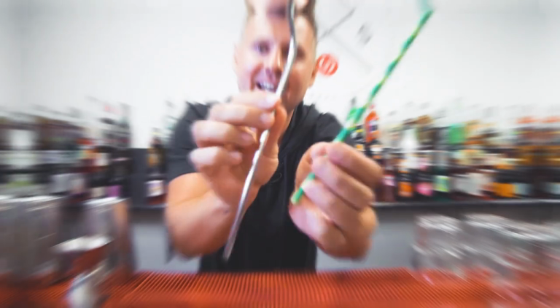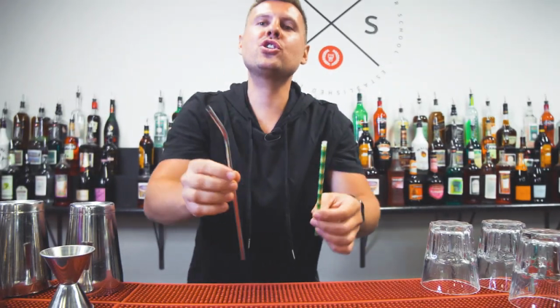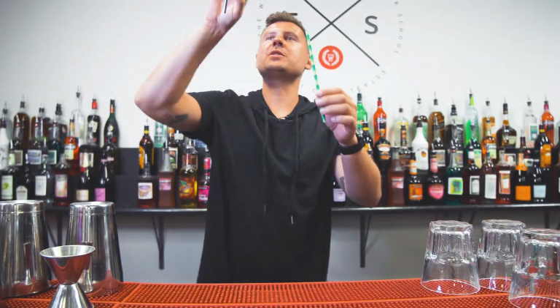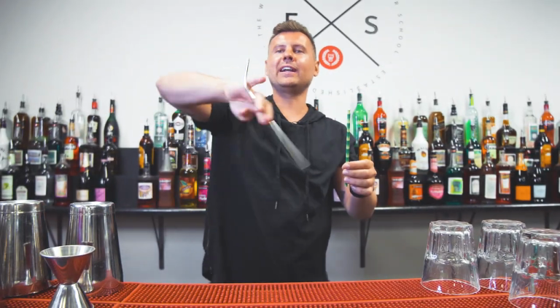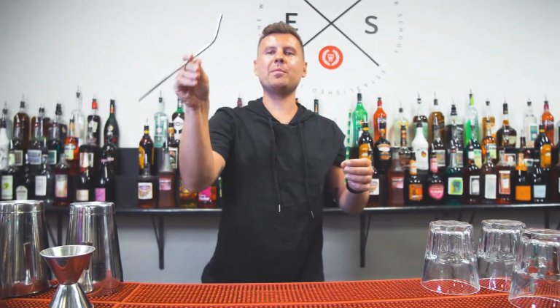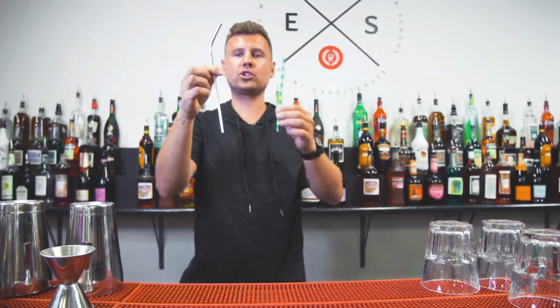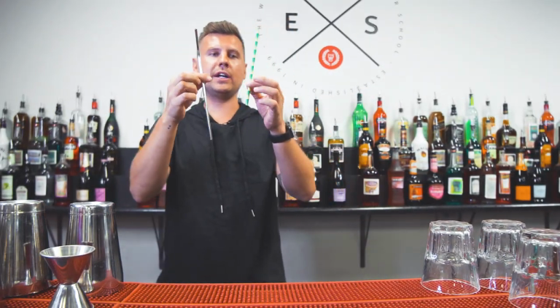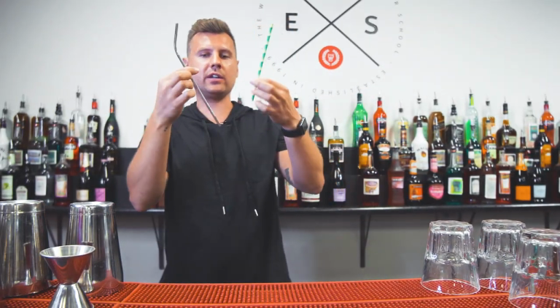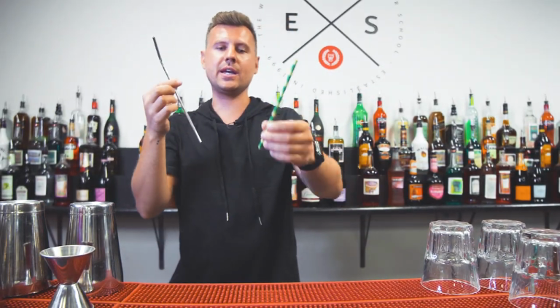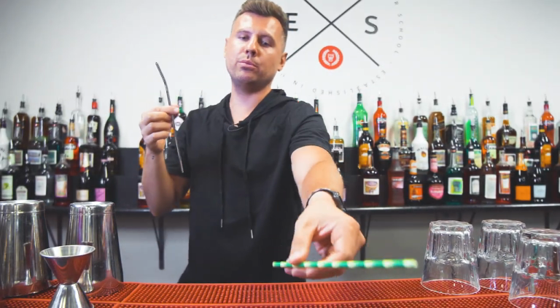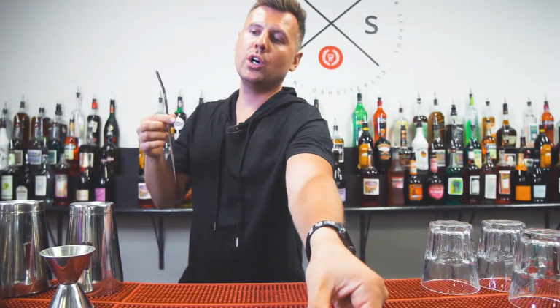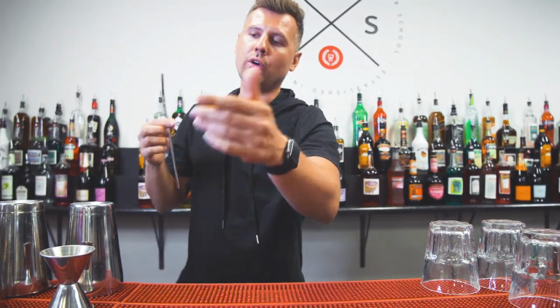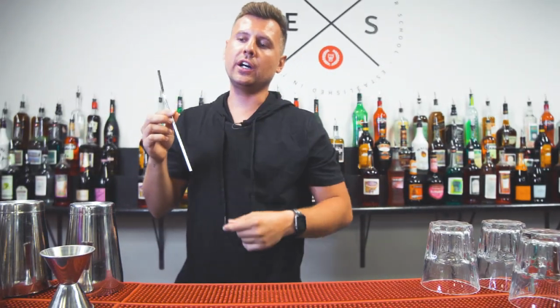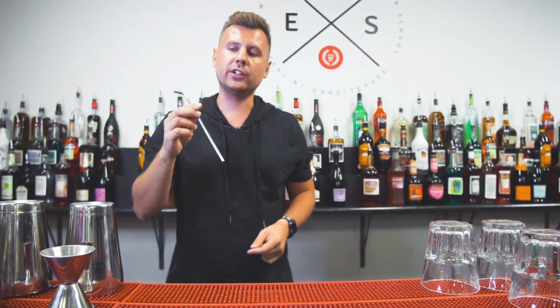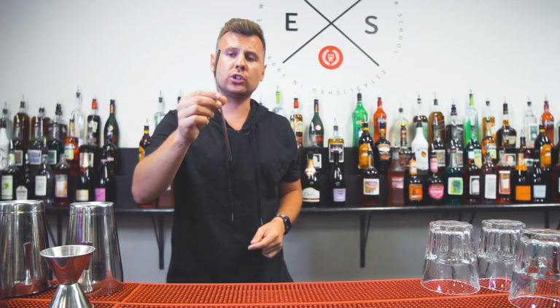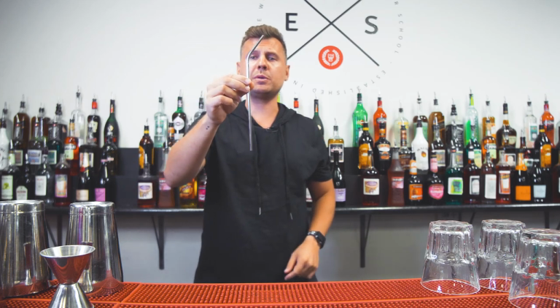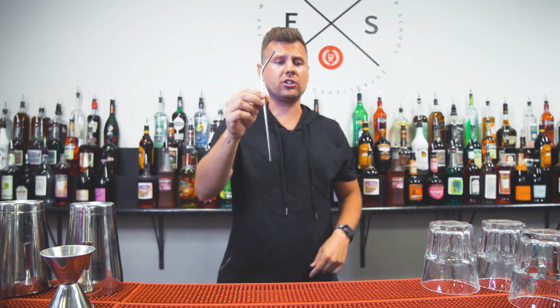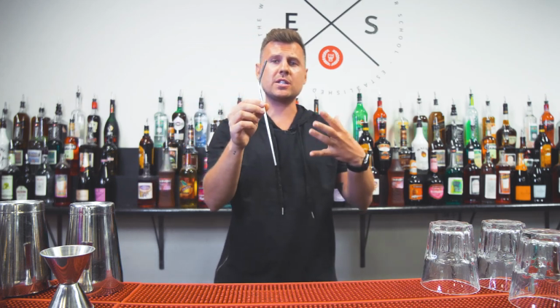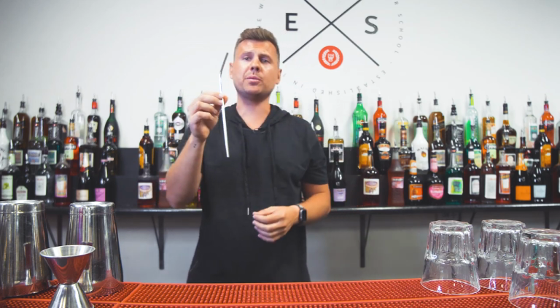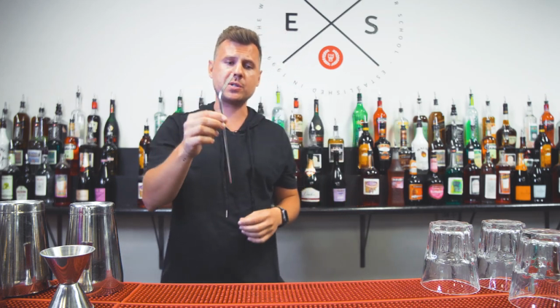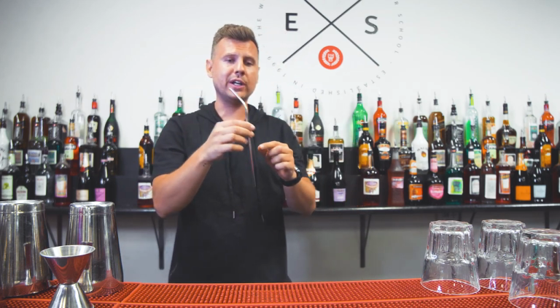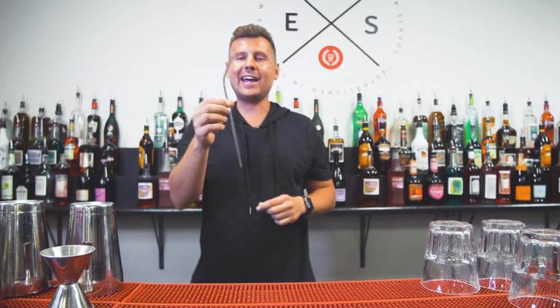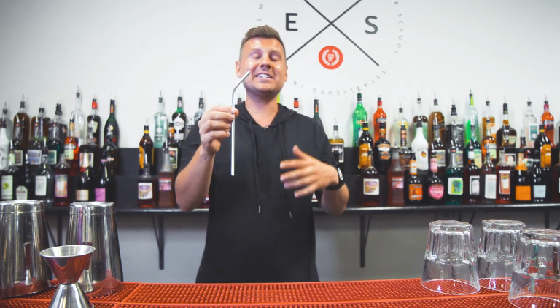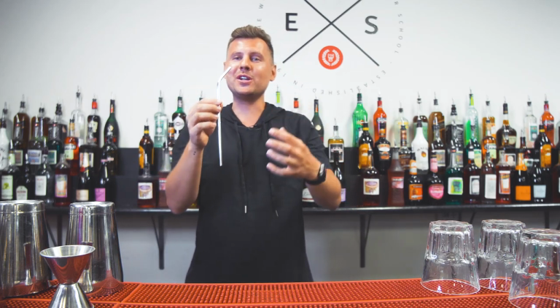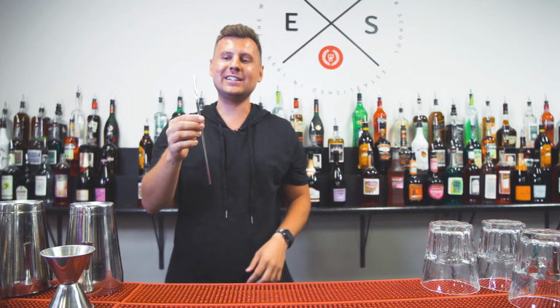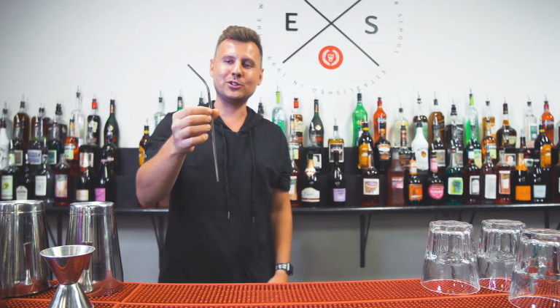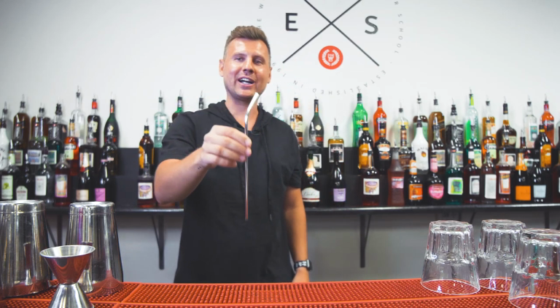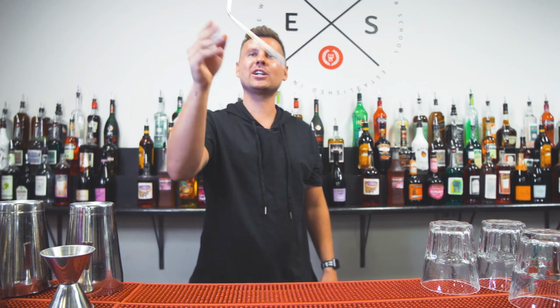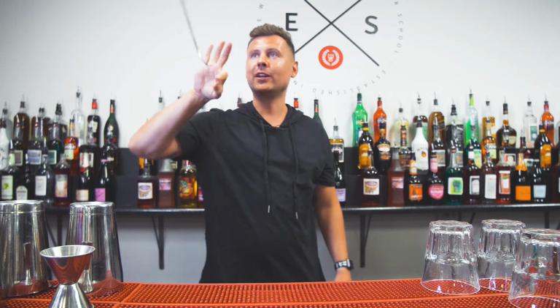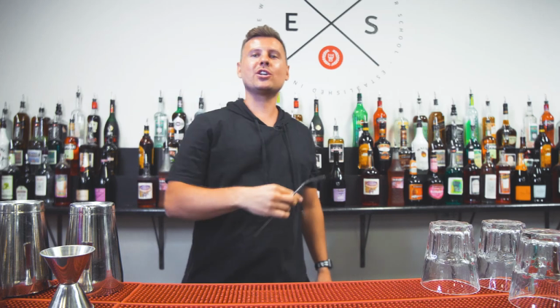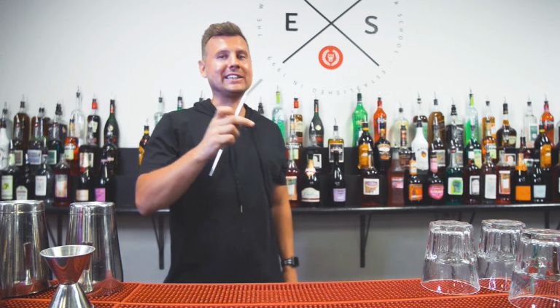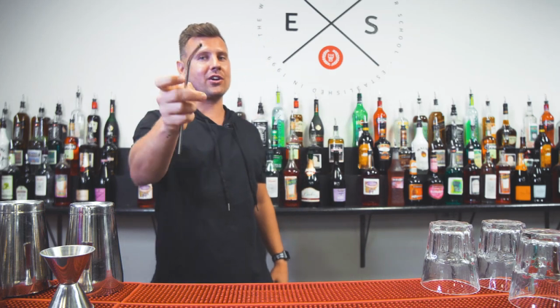I chose specifically a metal straw instead of bamboo or any other straws, because it reminds me of the bar spoon and it's really easy to do all kinds of tricks with it. So let's get started.